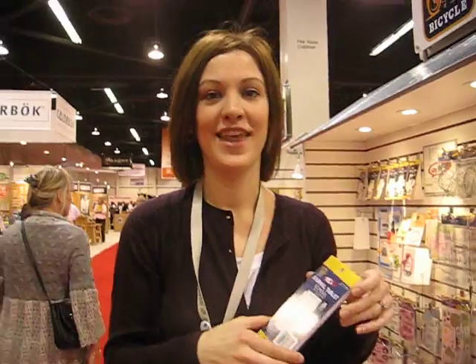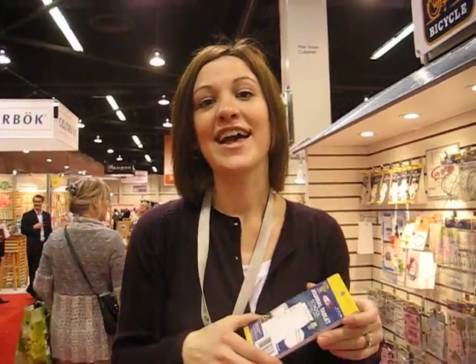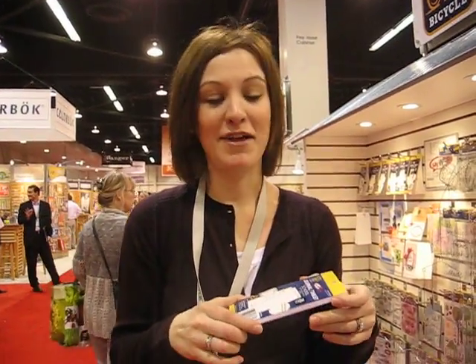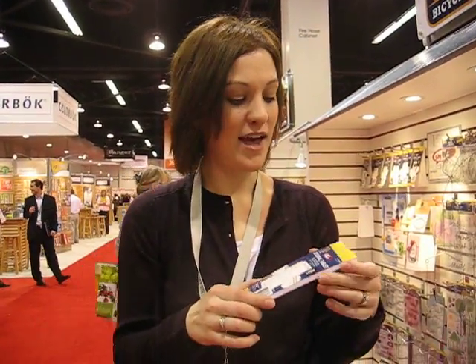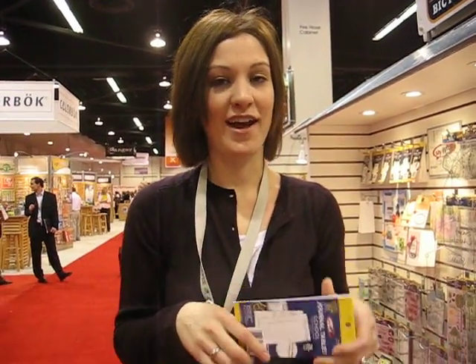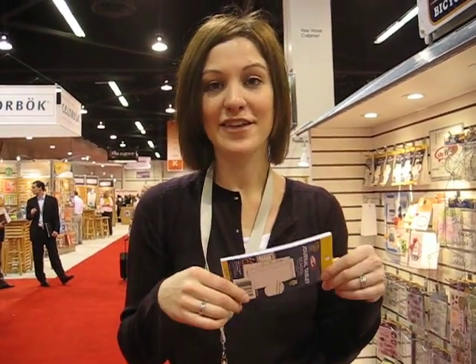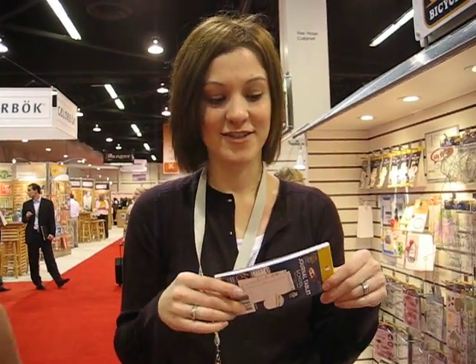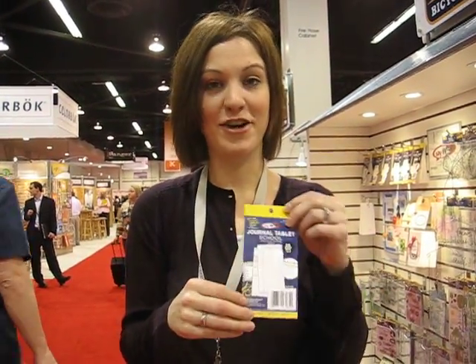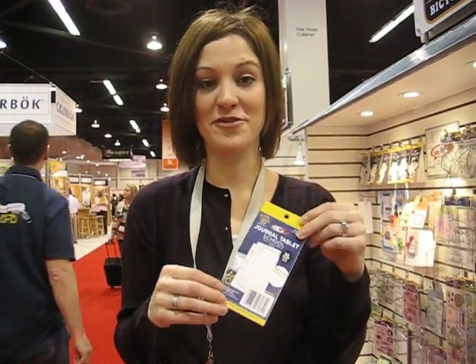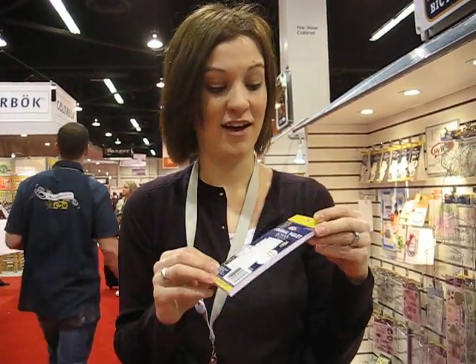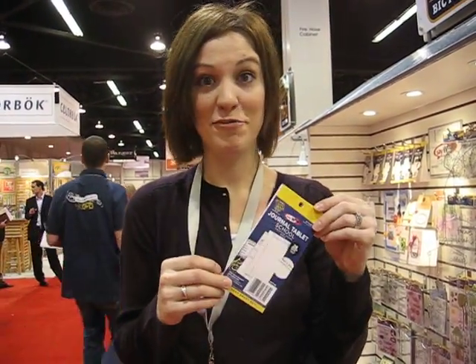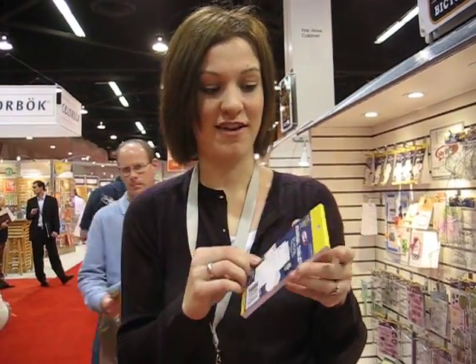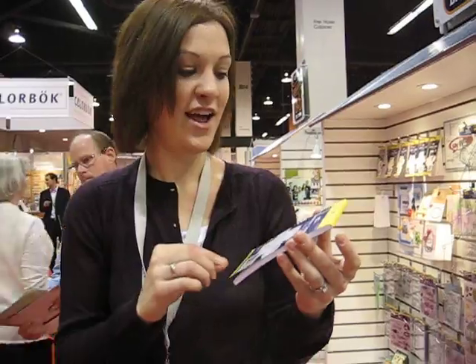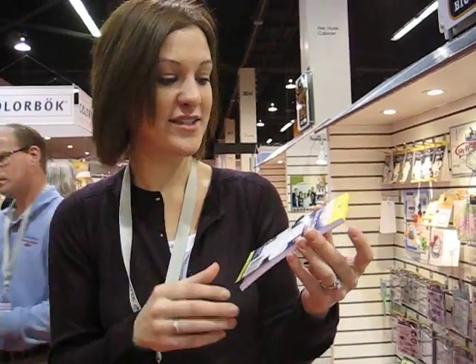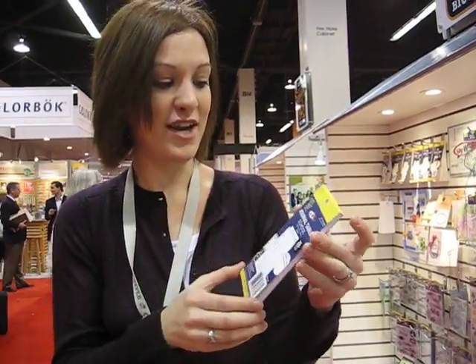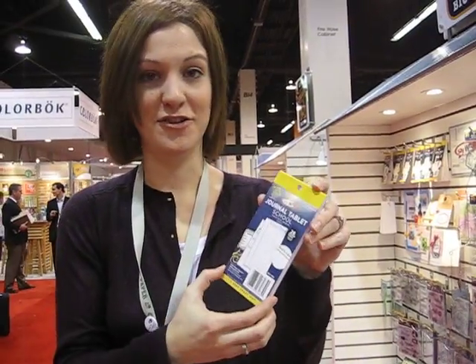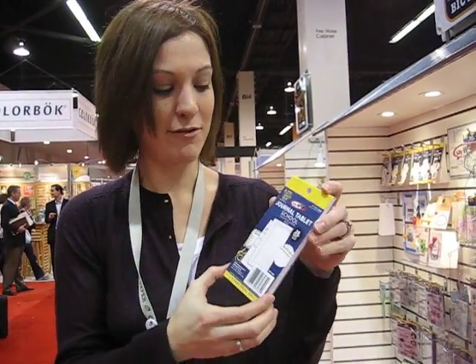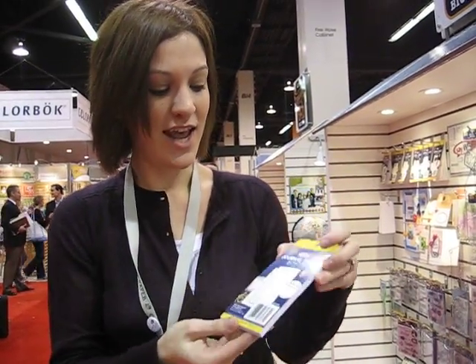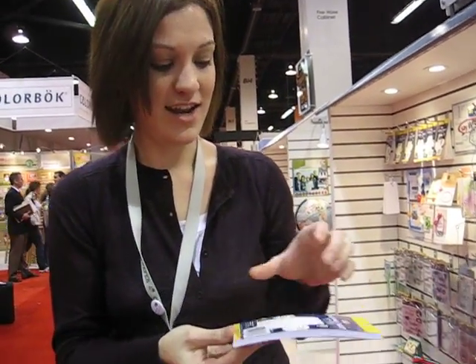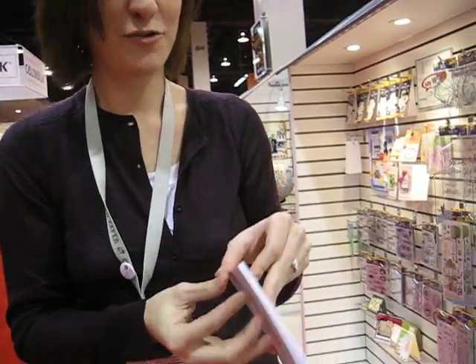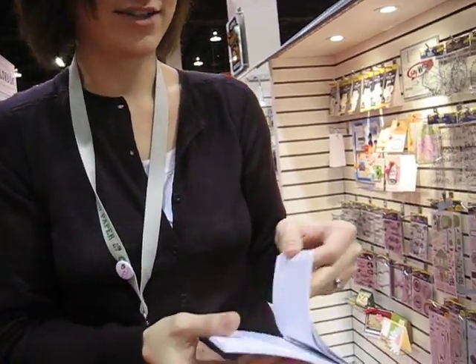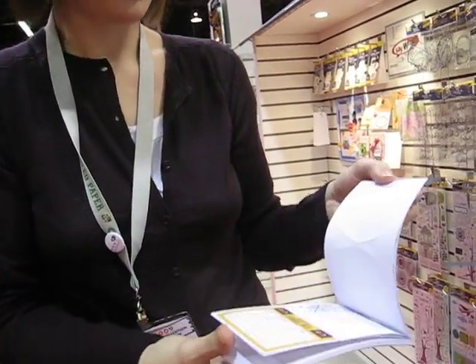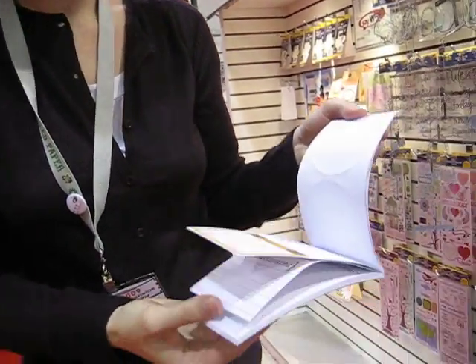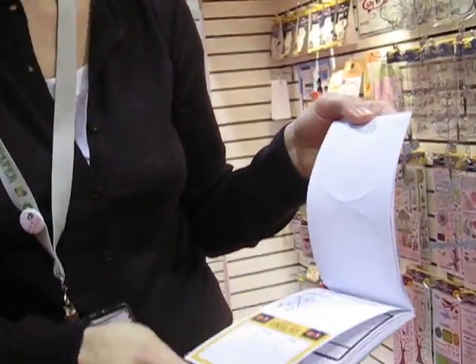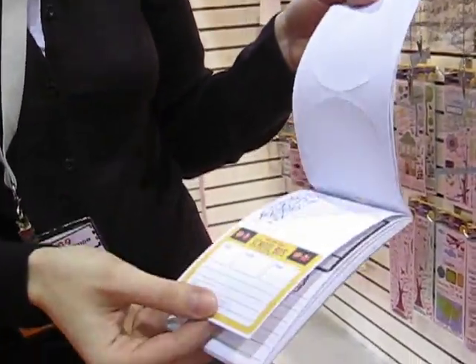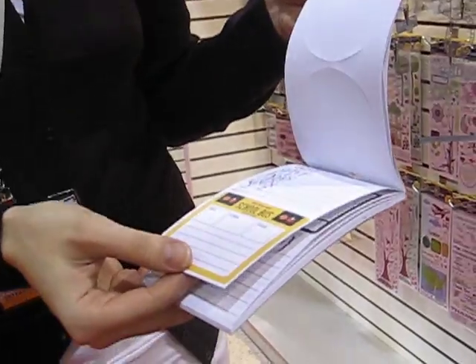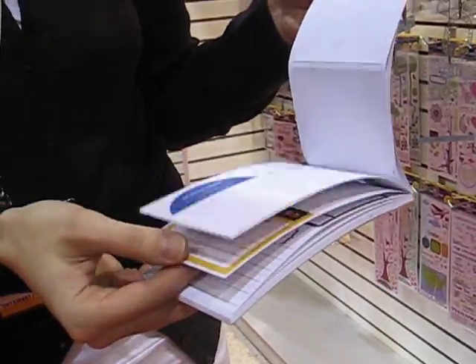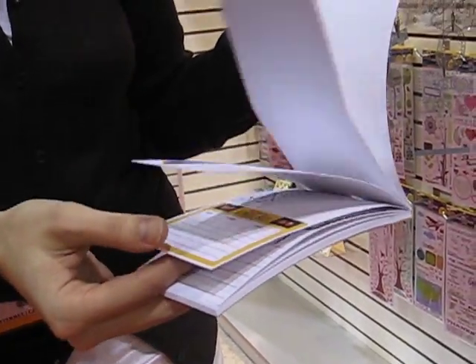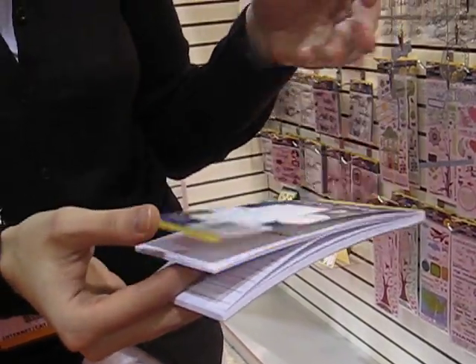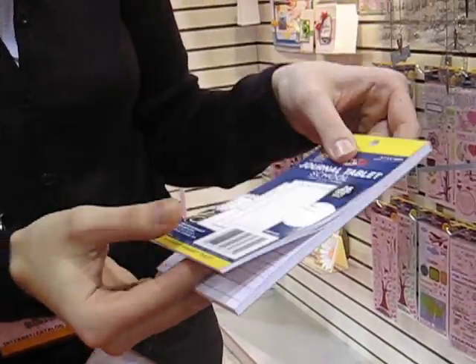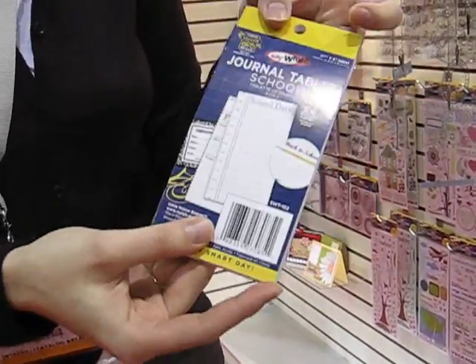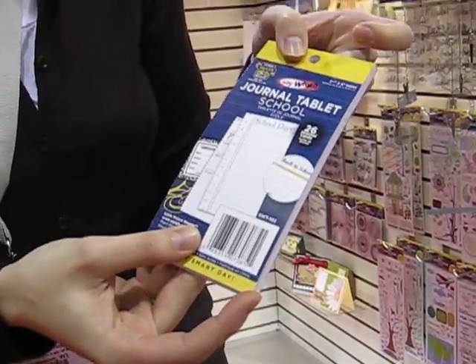Hey guys, it's Mellie P. I'm here at Little Yellow Bicycle and wanted to show you this great new product that I found. Say What — it's a journal tablet and it has 26 journal cards inside and they're all die cut with a lot of different themes. This one is a school one.